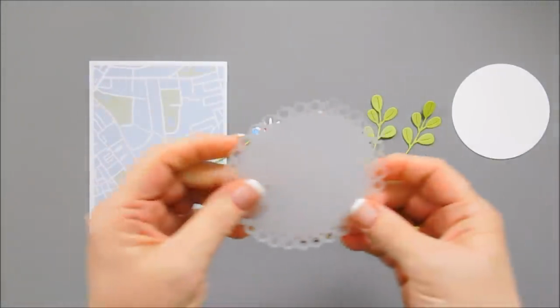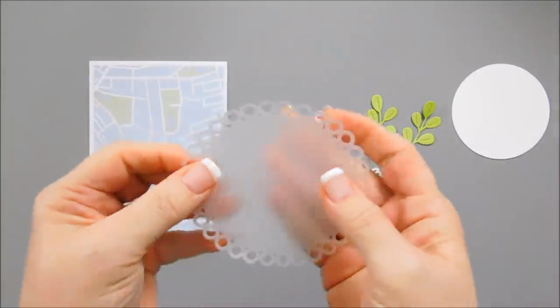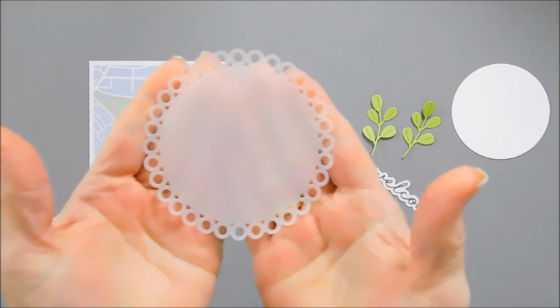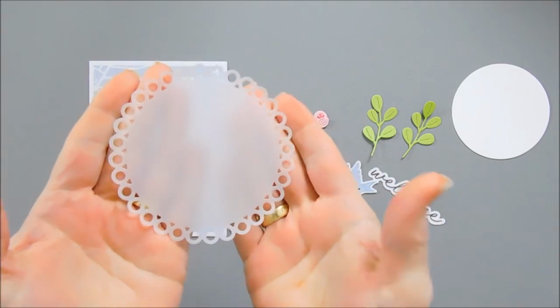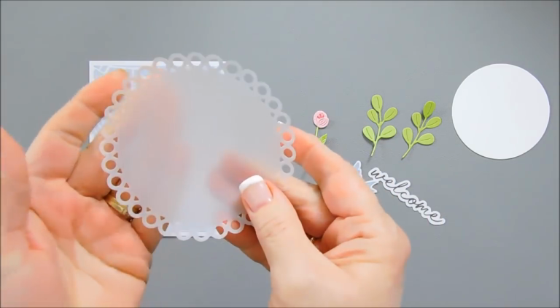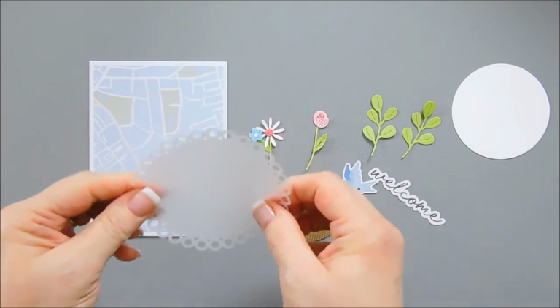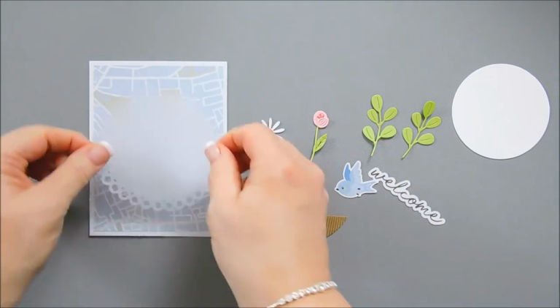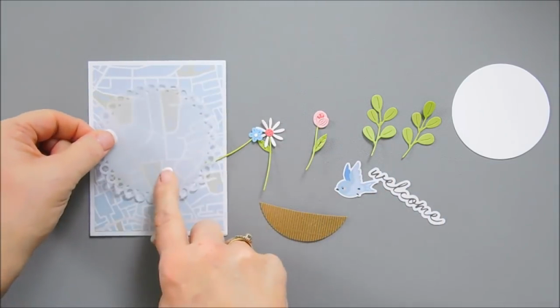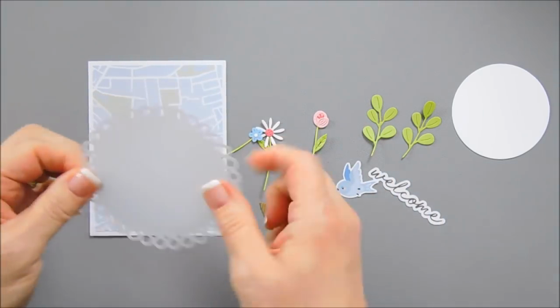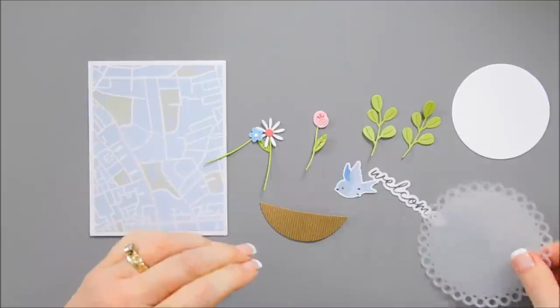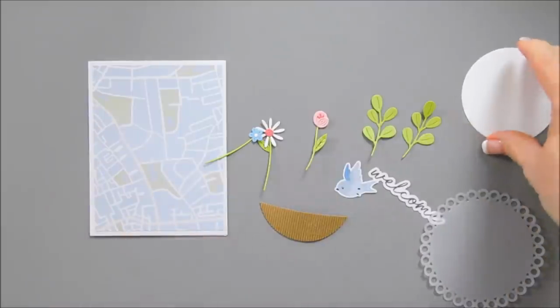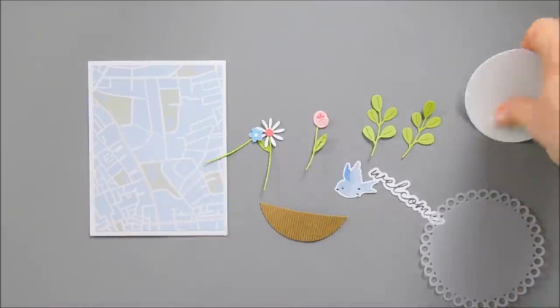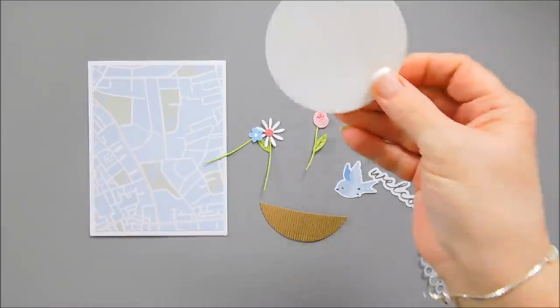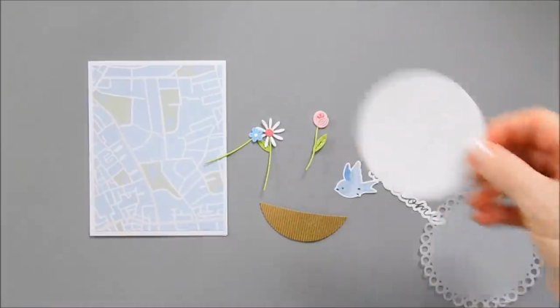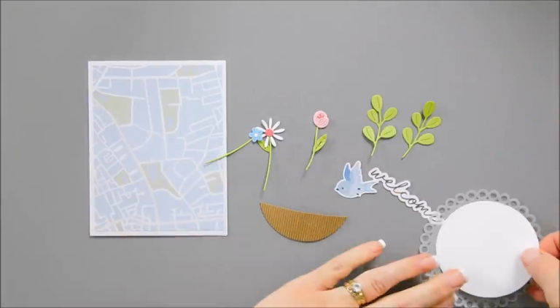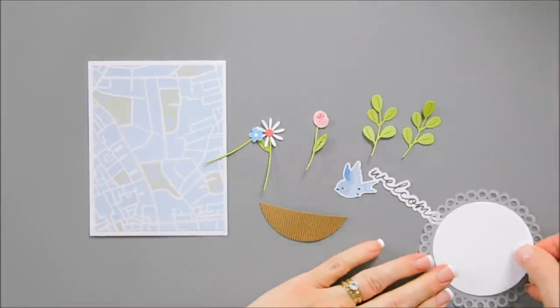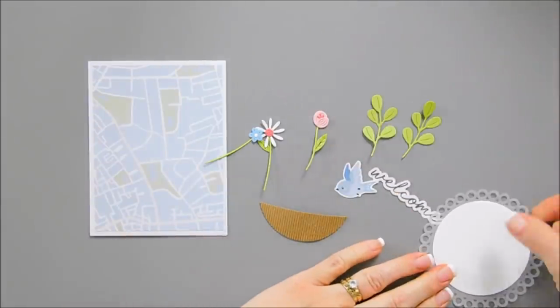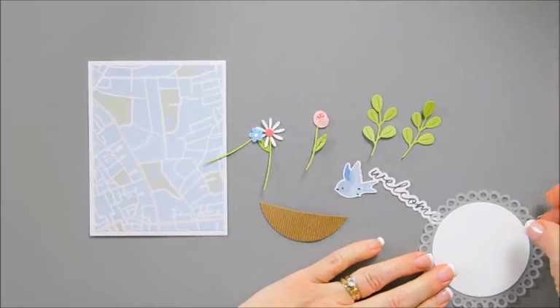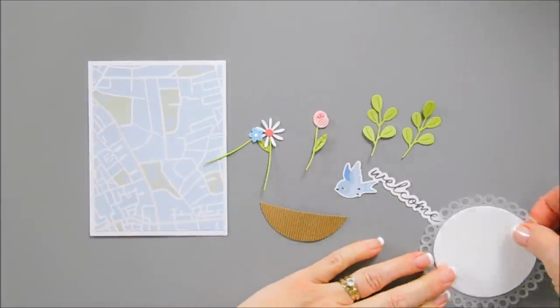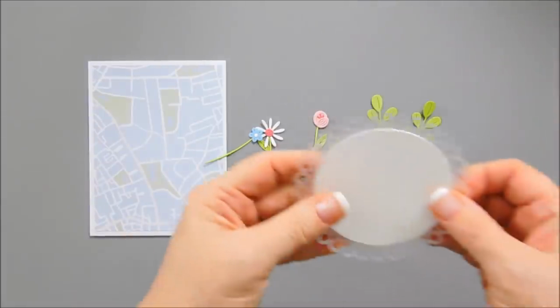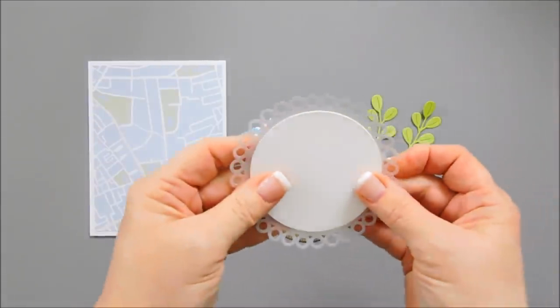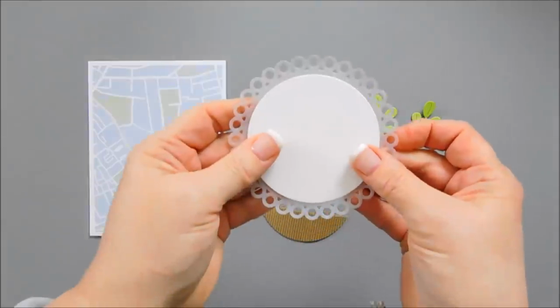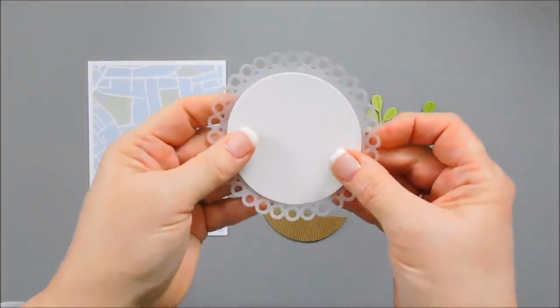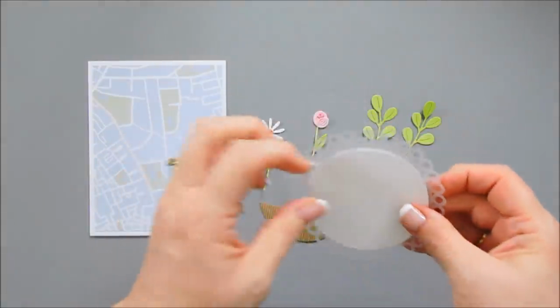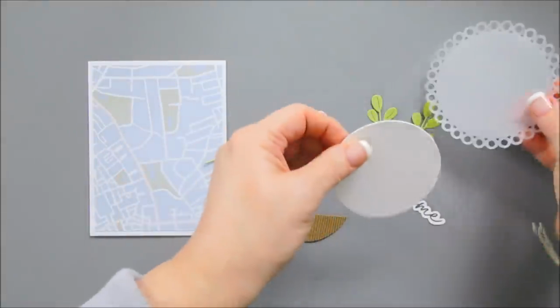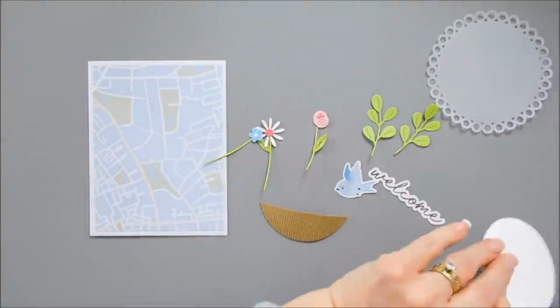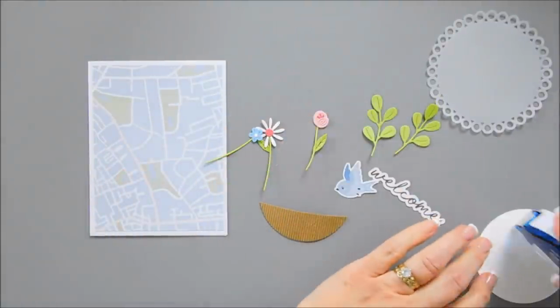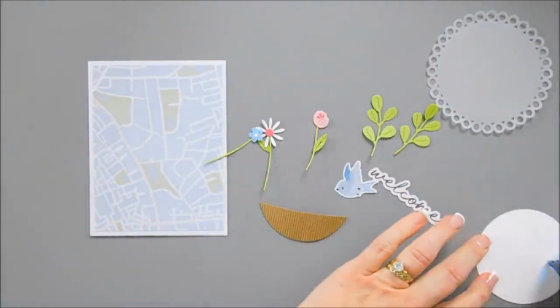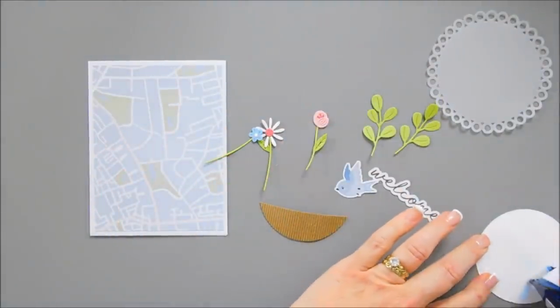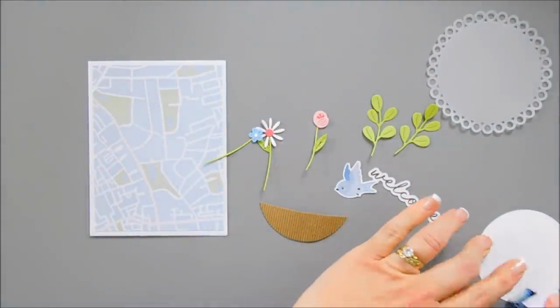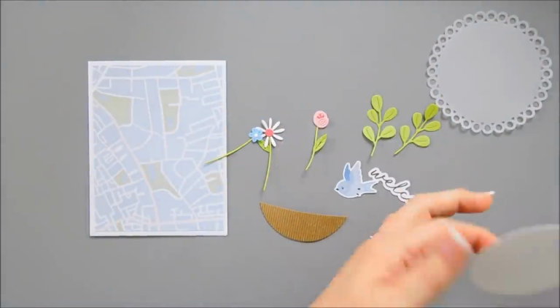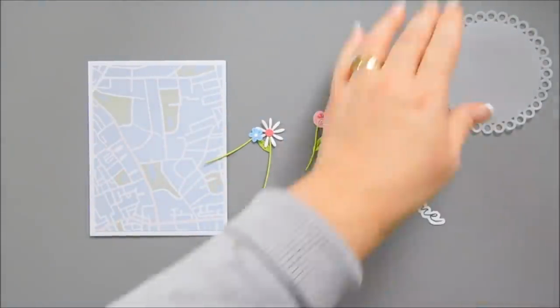Here is my circle — isn't that so pretty? I die cut out a circle that will fit on the inside of it just slightly, and I'm going to go ahead and adhere this on the inside.